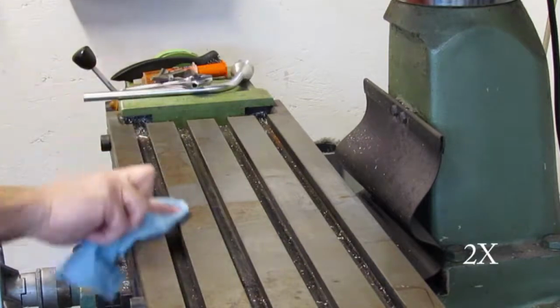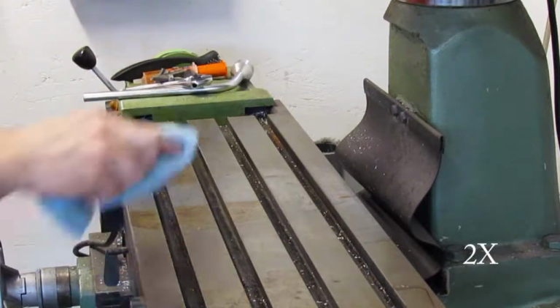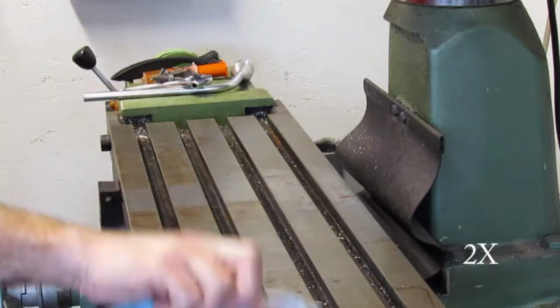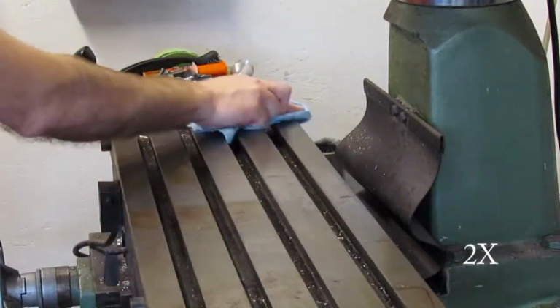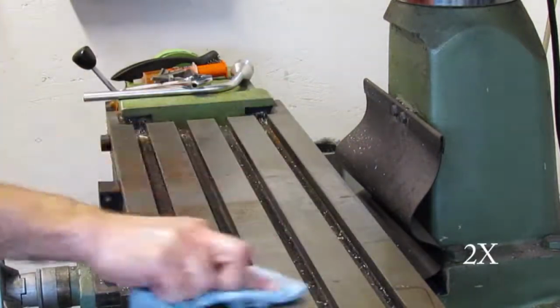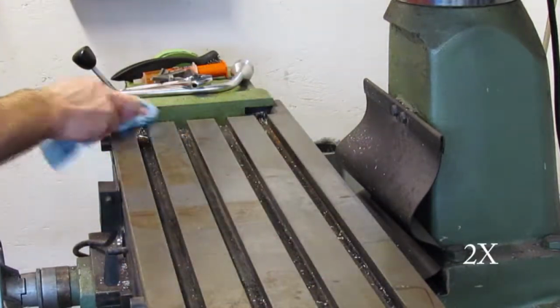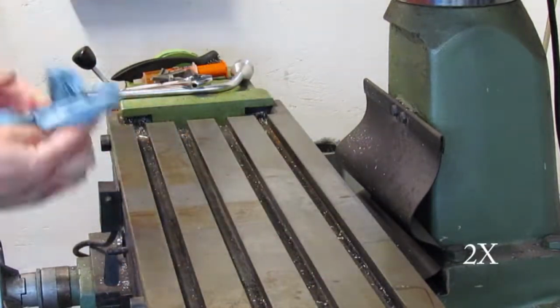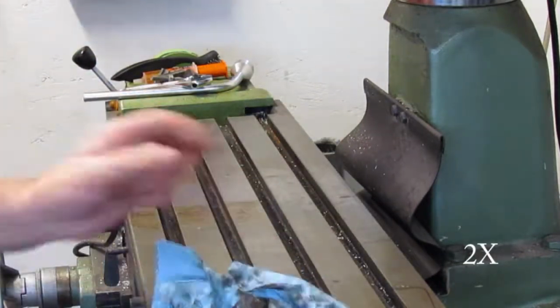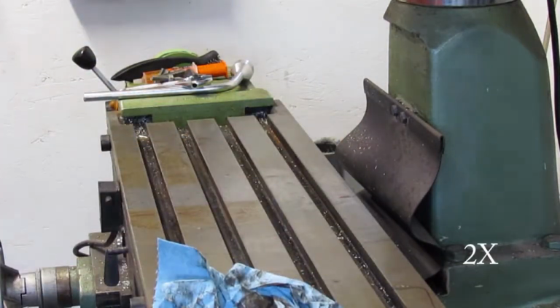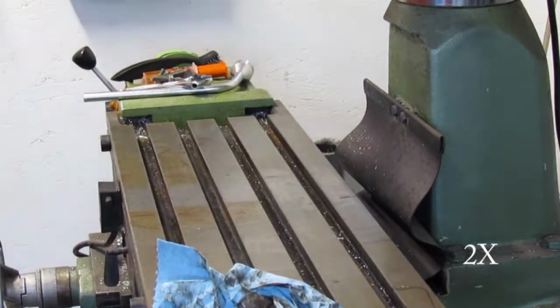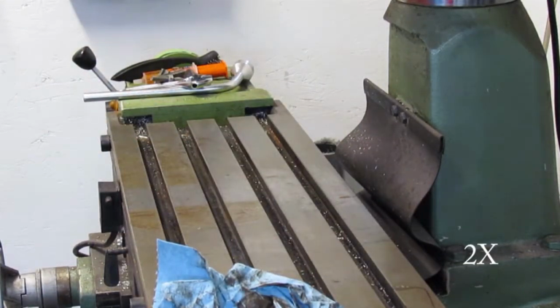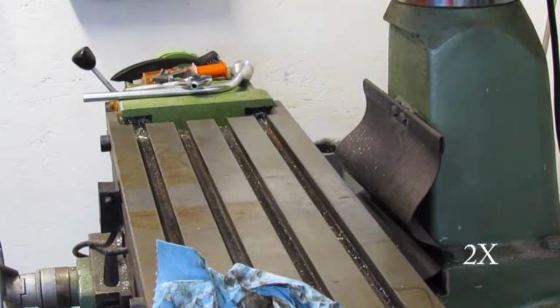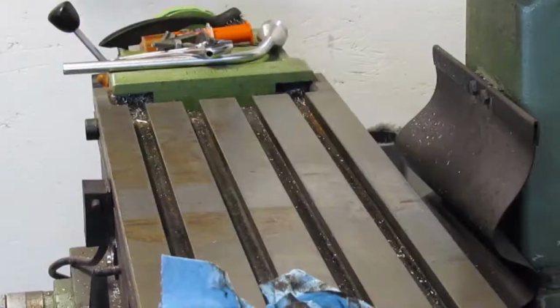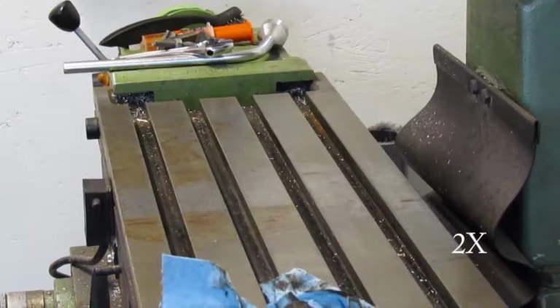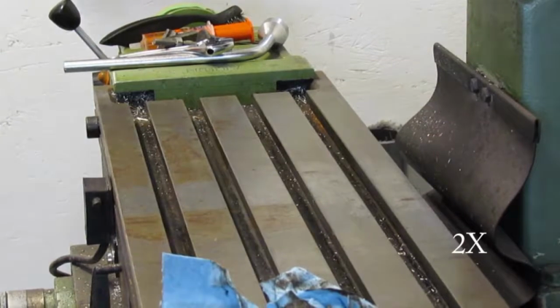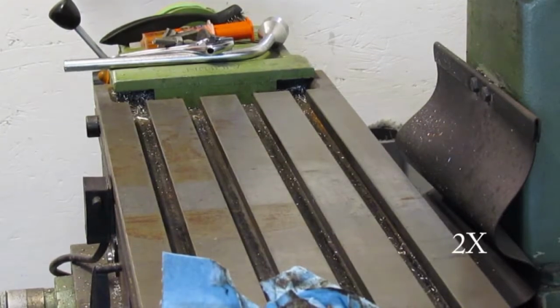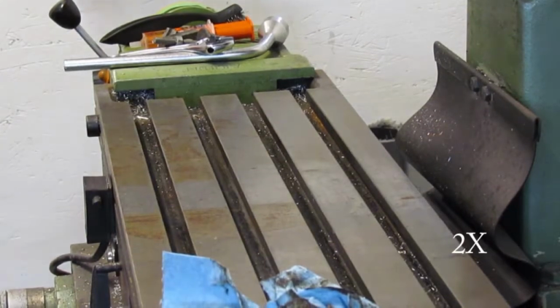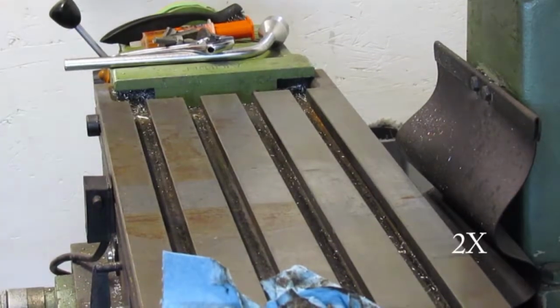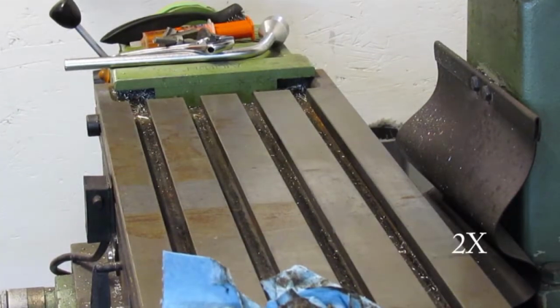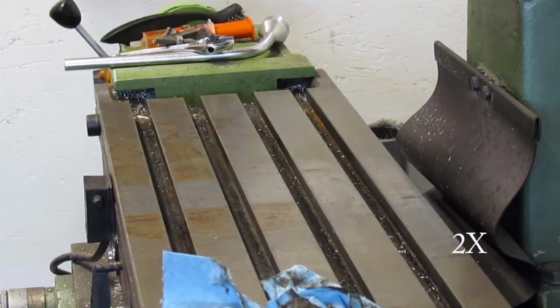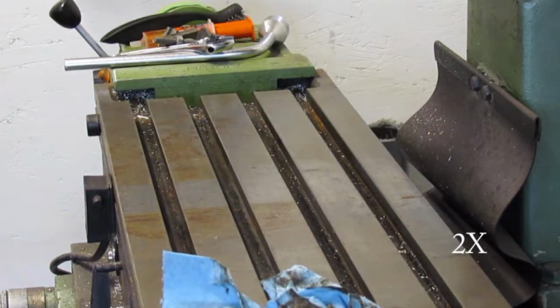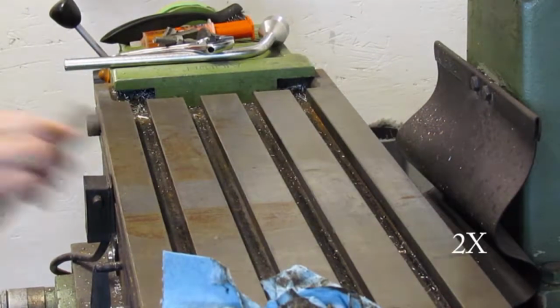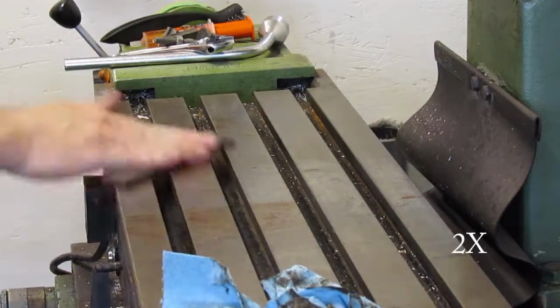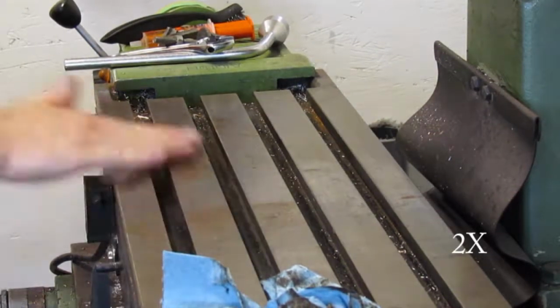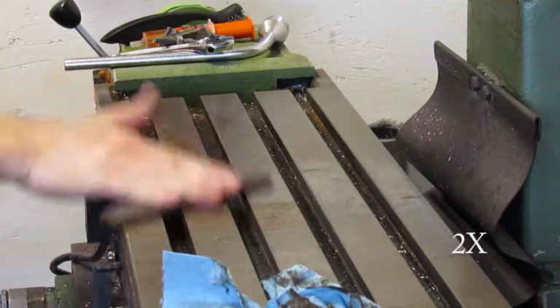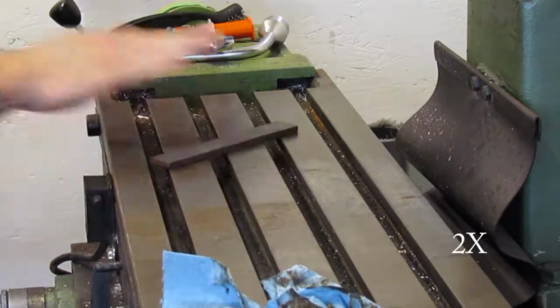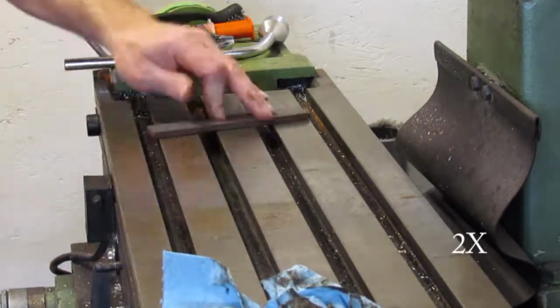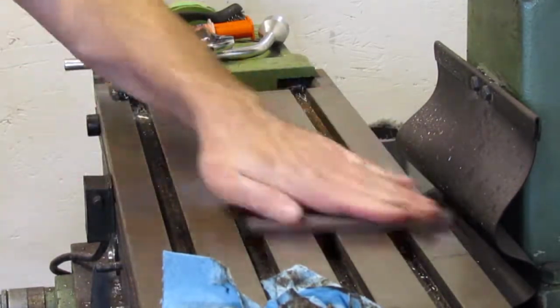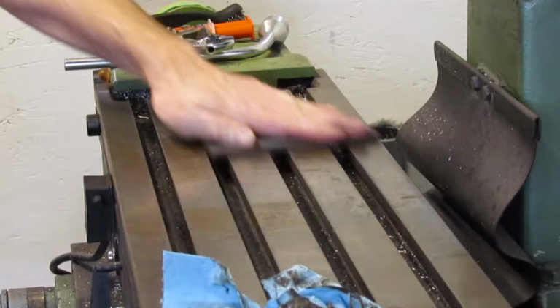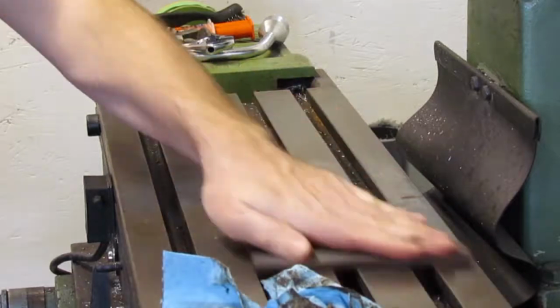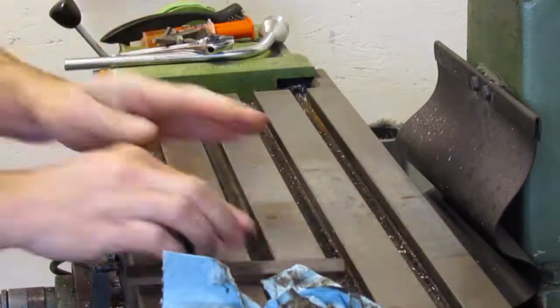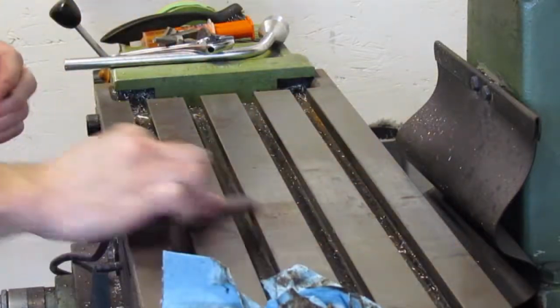The video has been sped up two times. I wanted to show the process of the setup — nothing can be machined without a good setup and it all takes time. Many people have no idea how time consuming this can be based on the complexity of the part.